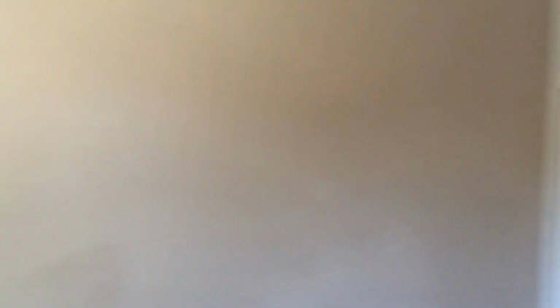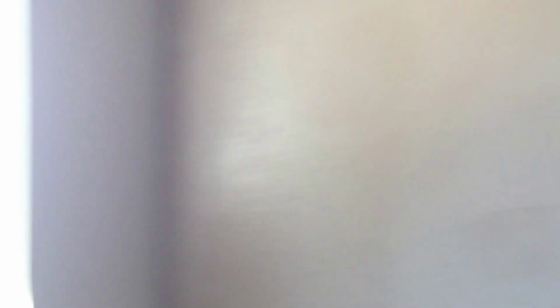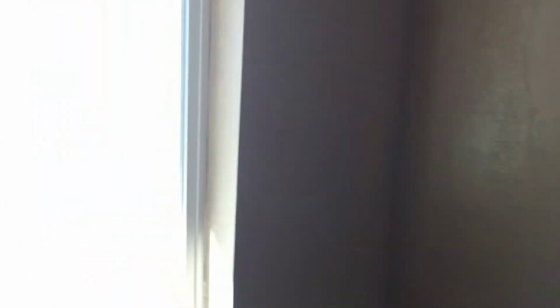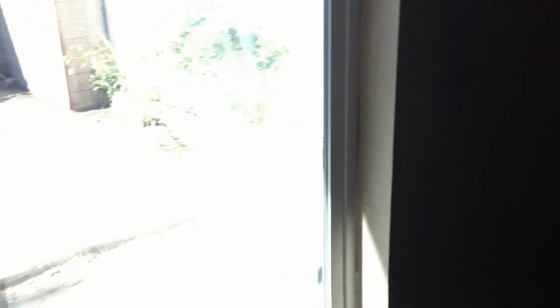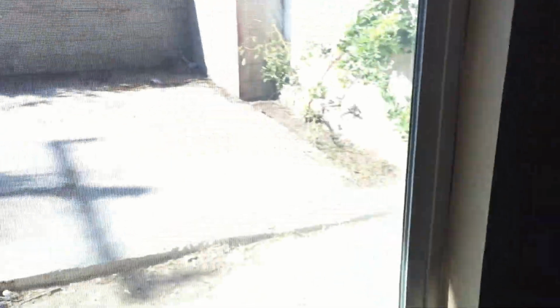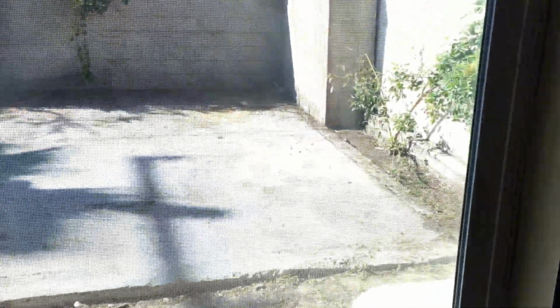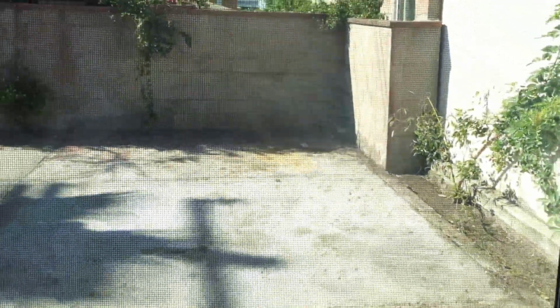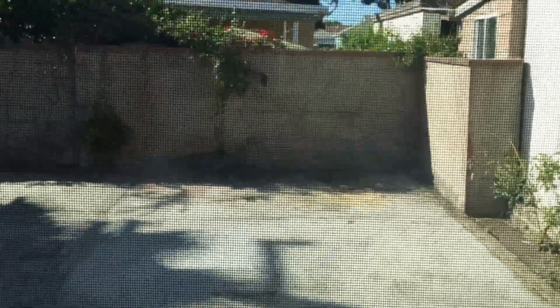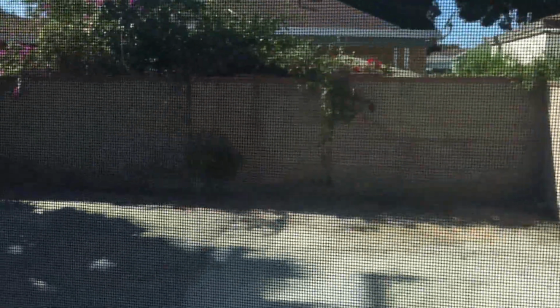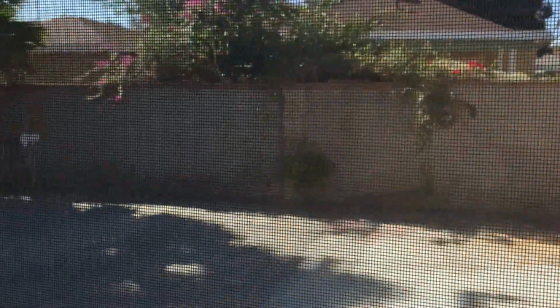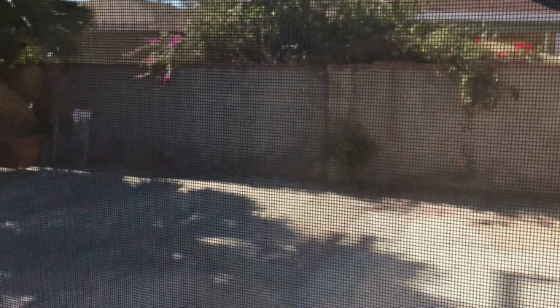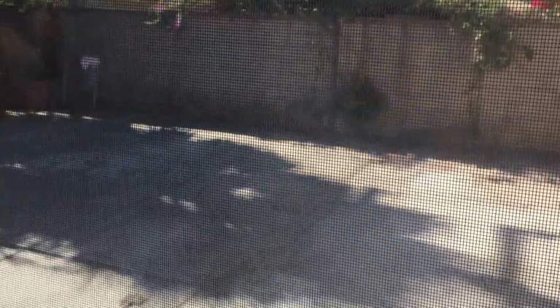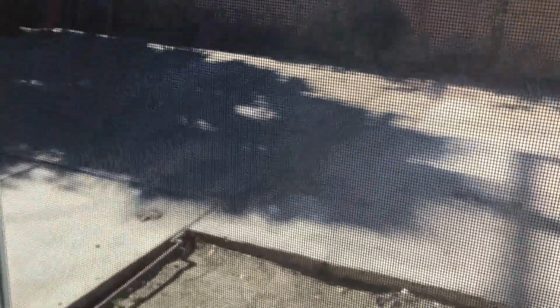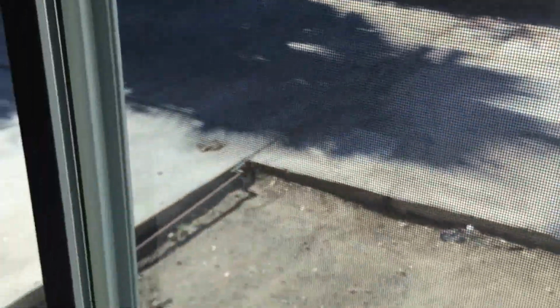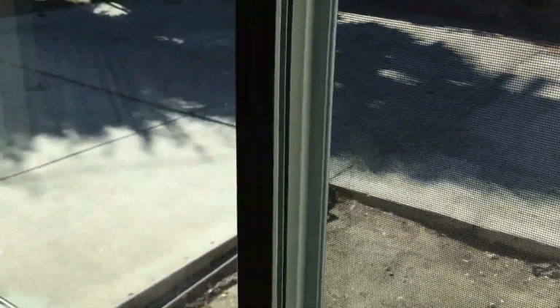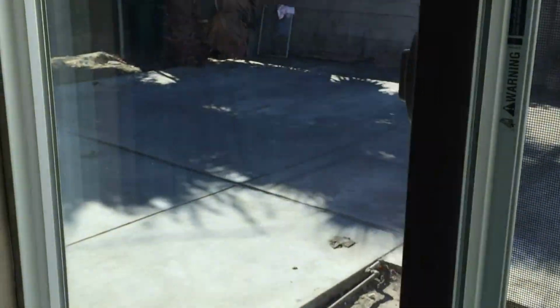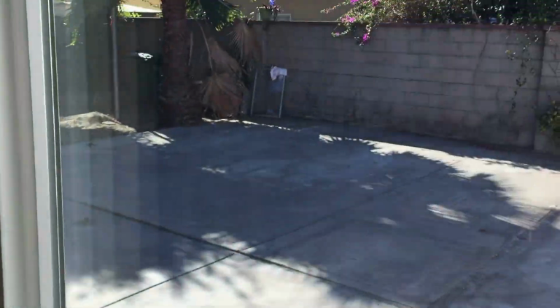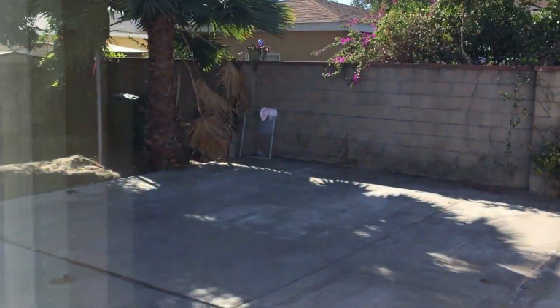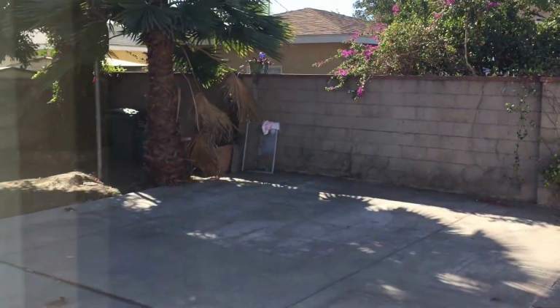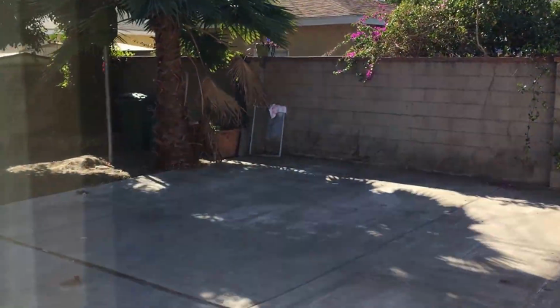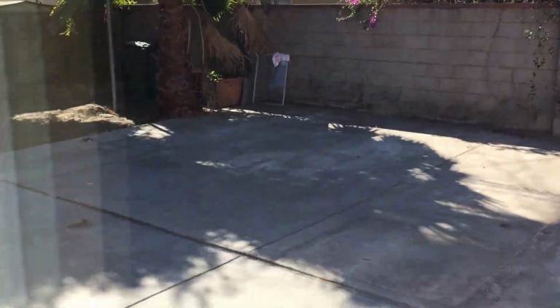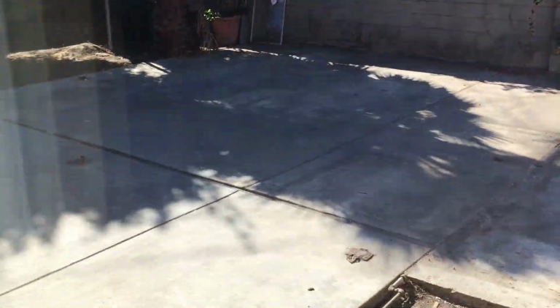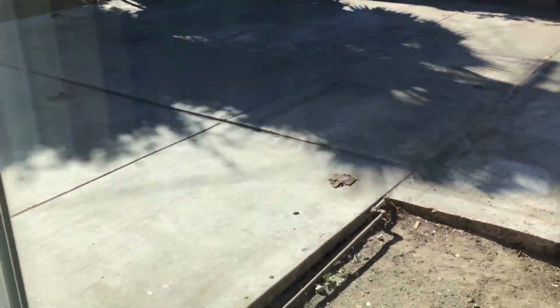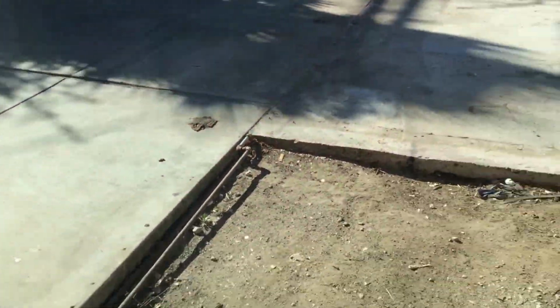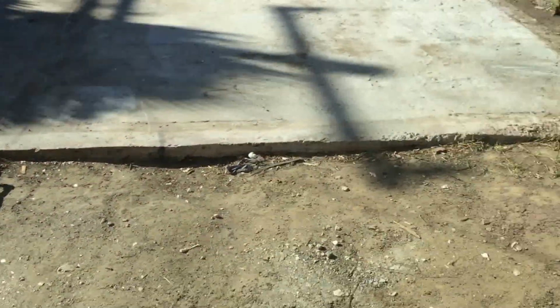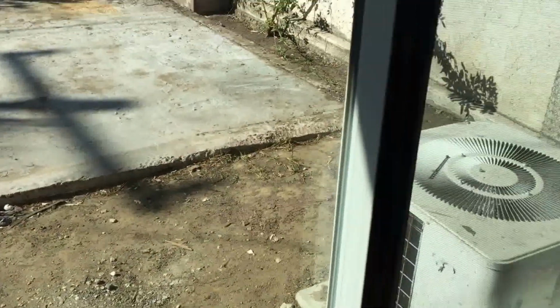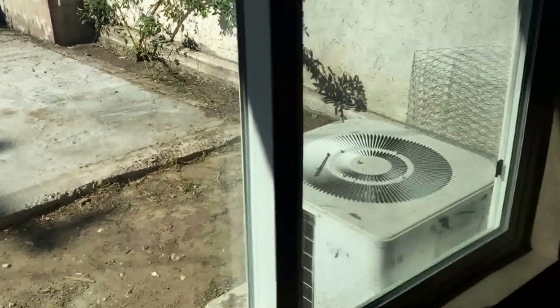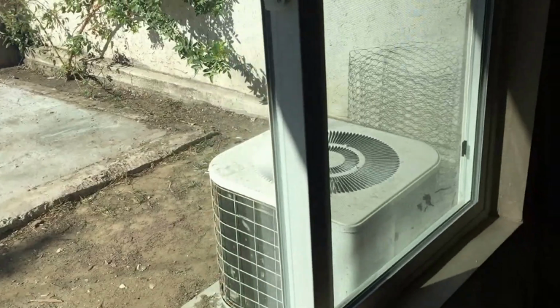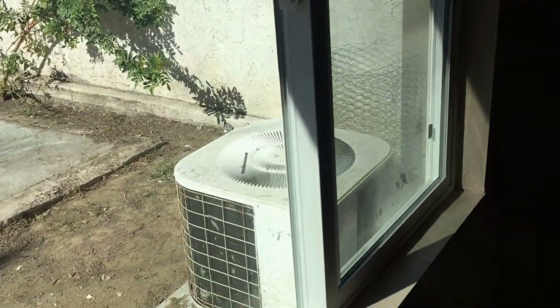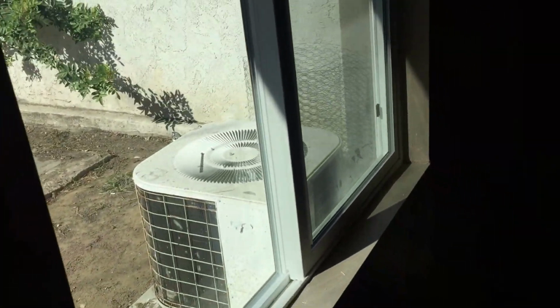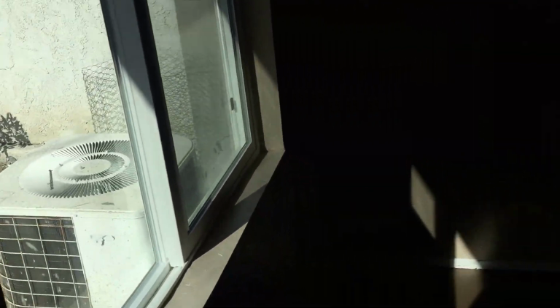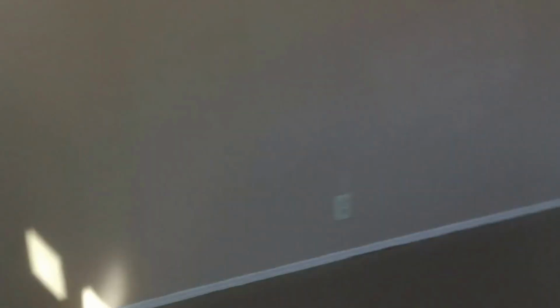Let's take a peek at the backyard. A lot of space. Central AC heating system.